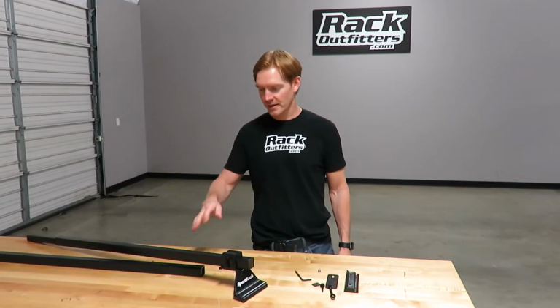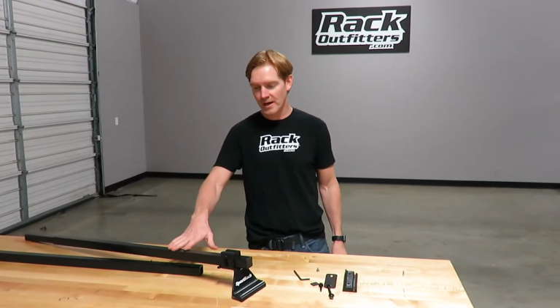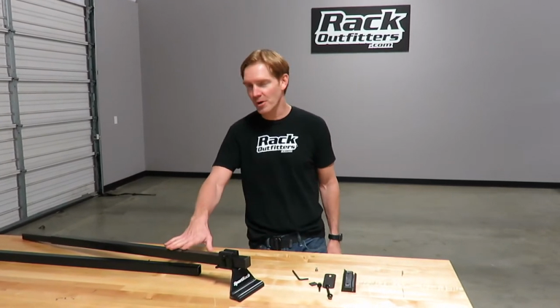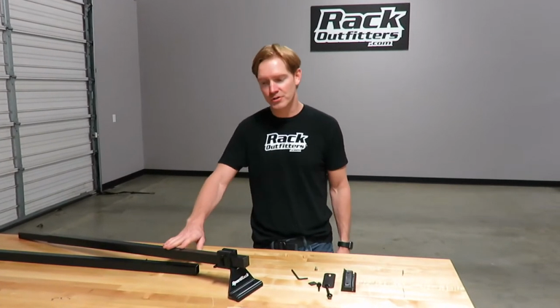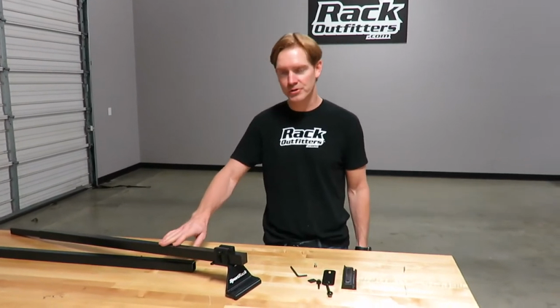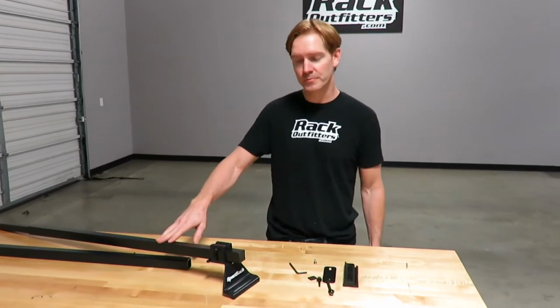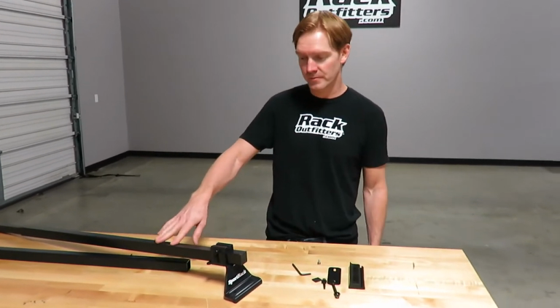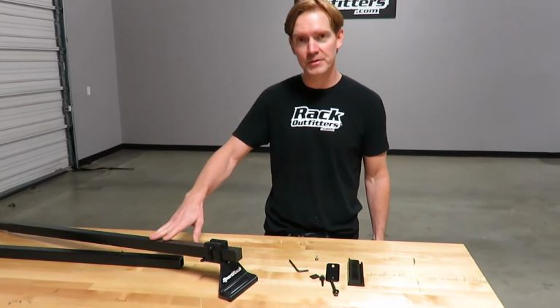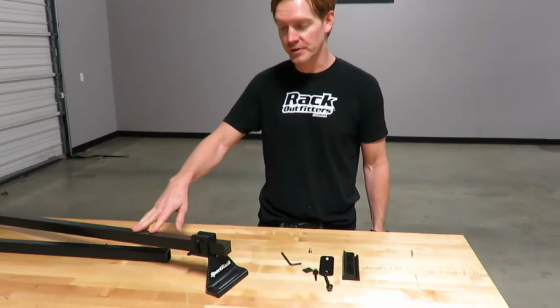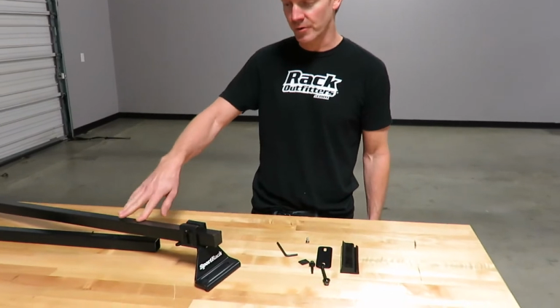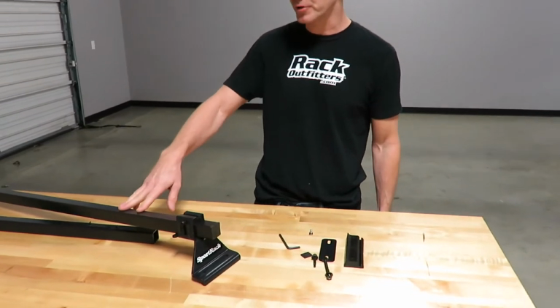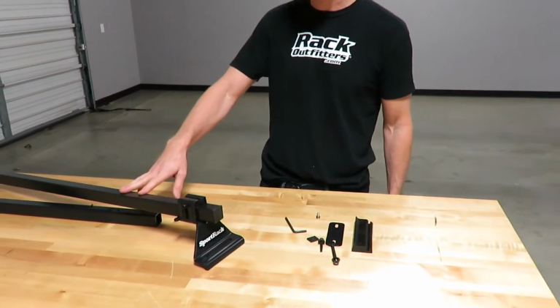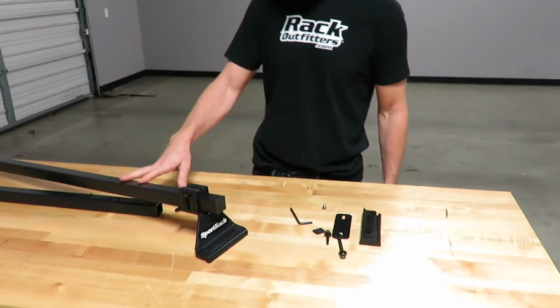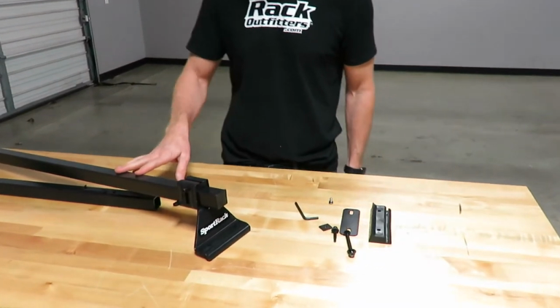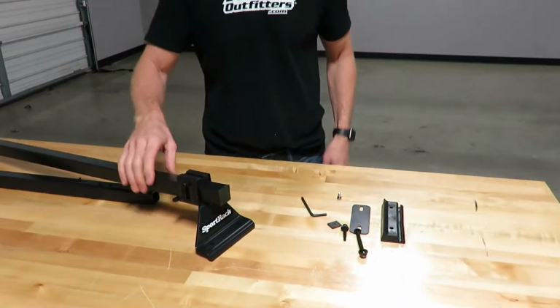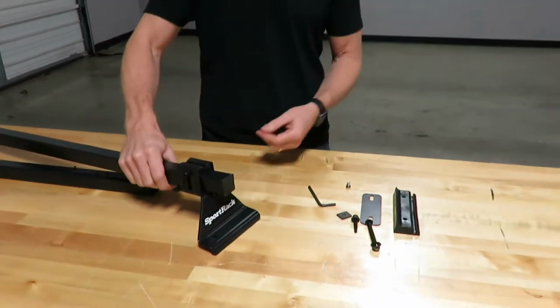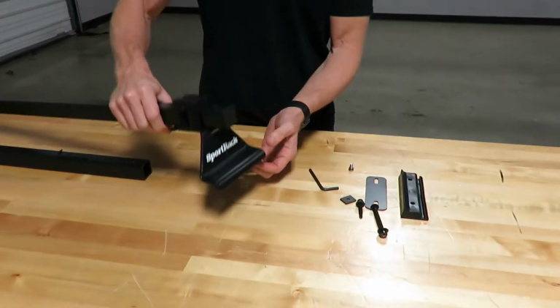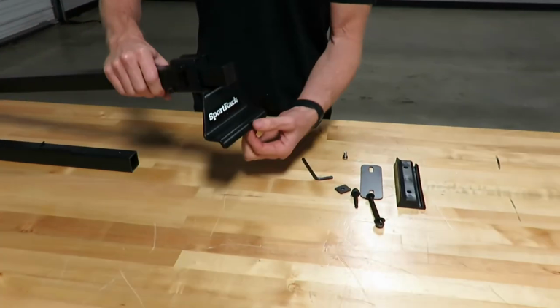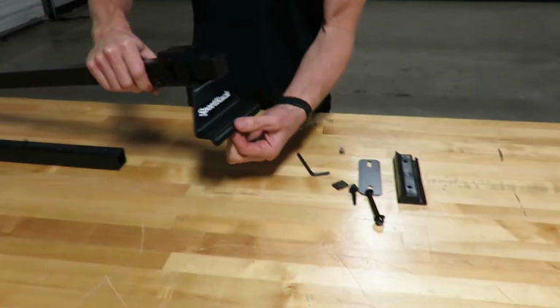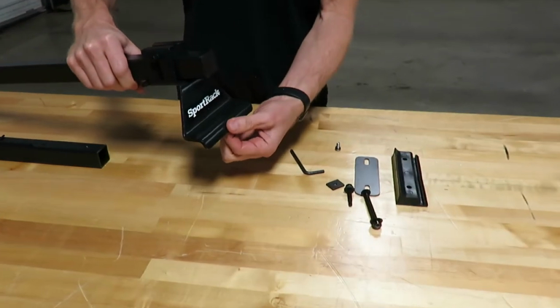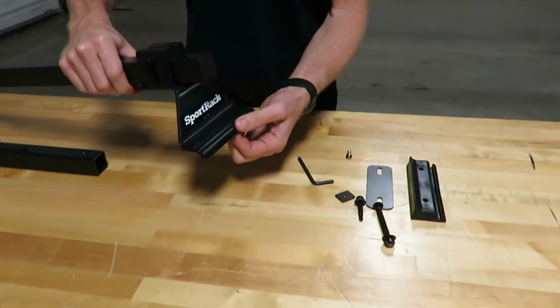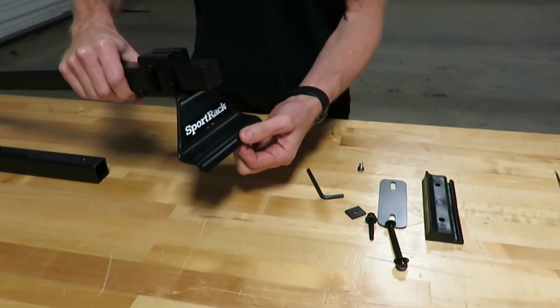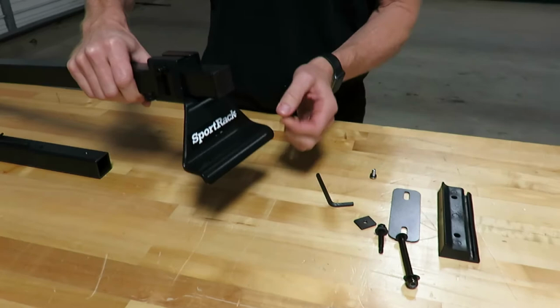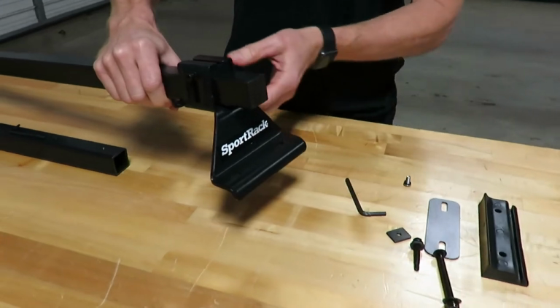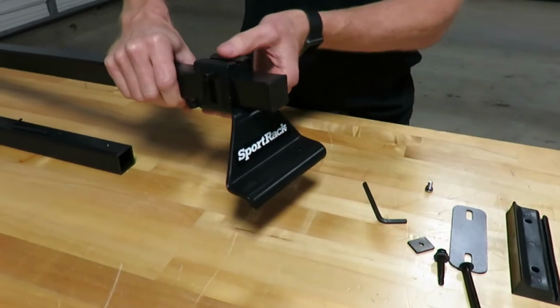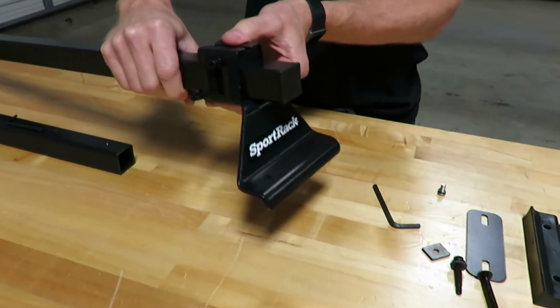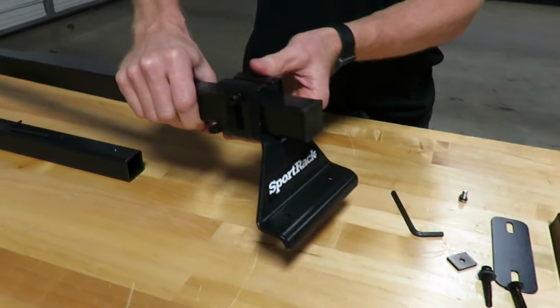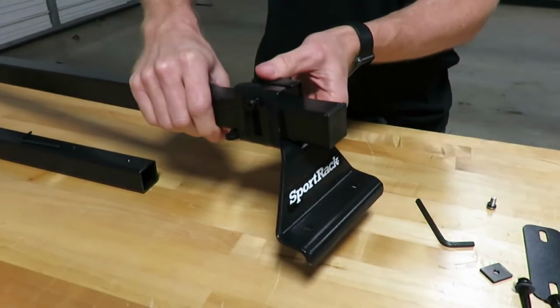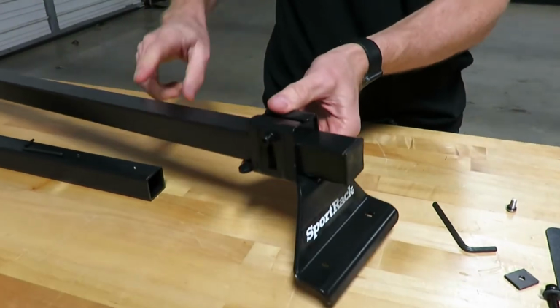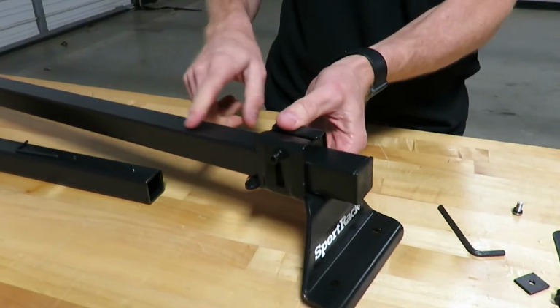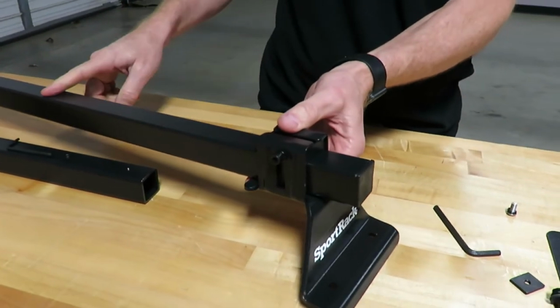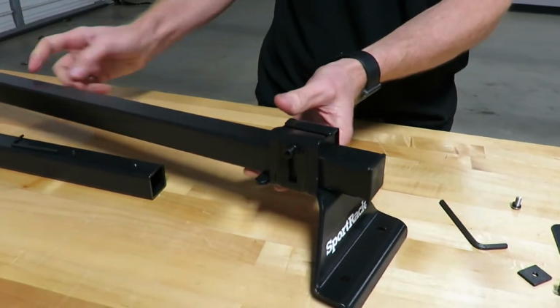Here we have the parts so we can show you basically what you're getting when you purchase this unit. It comes with four of these leg attachments and the mounting hardware to attach it to the bar.